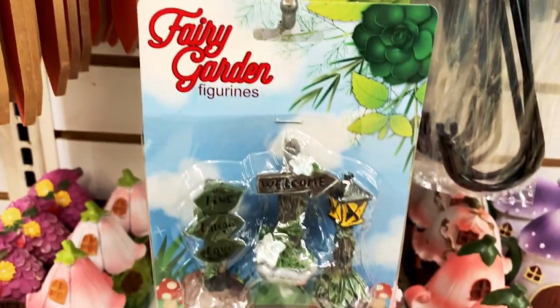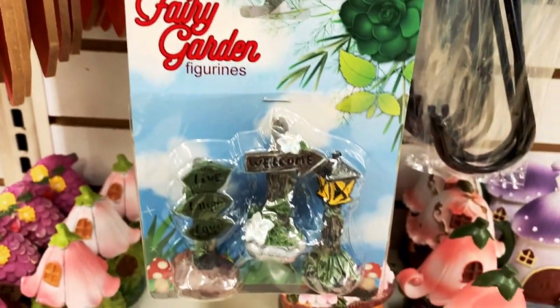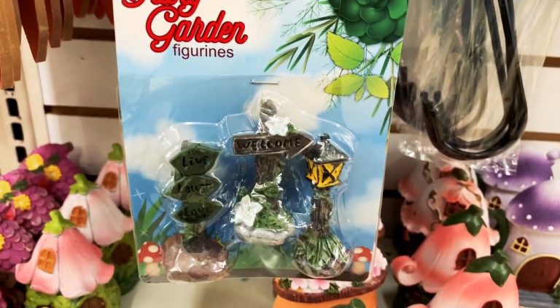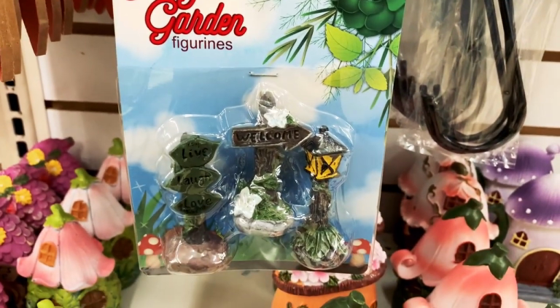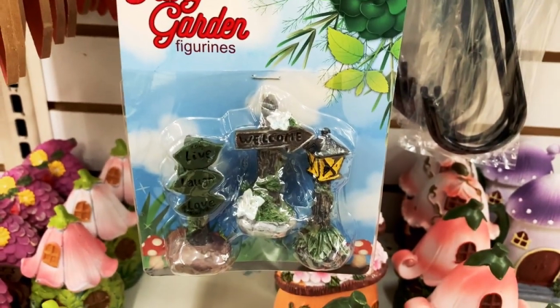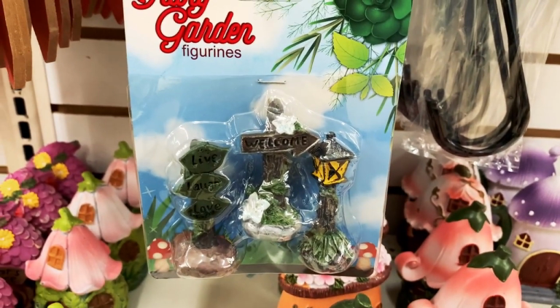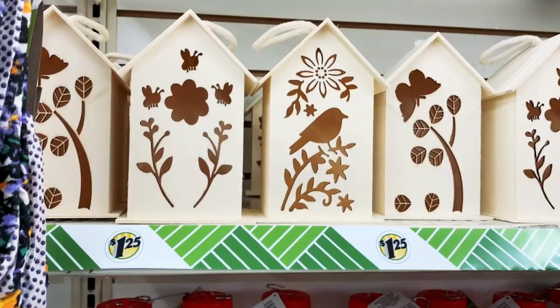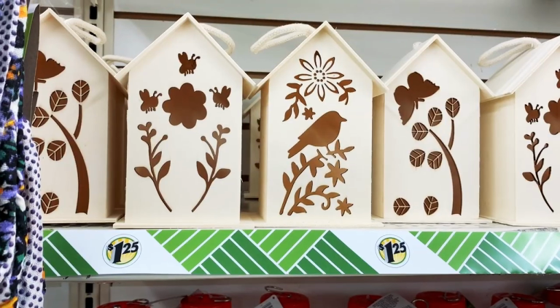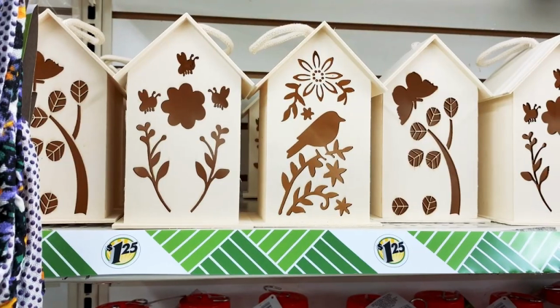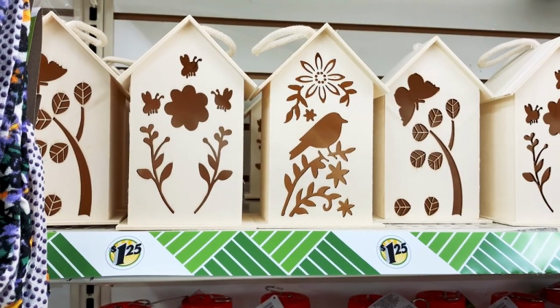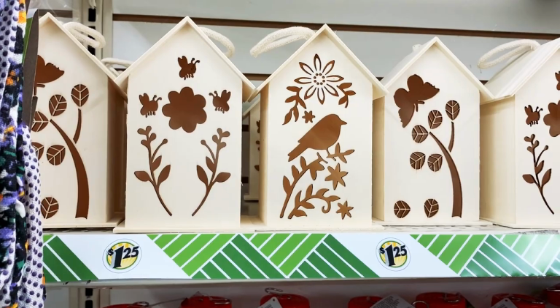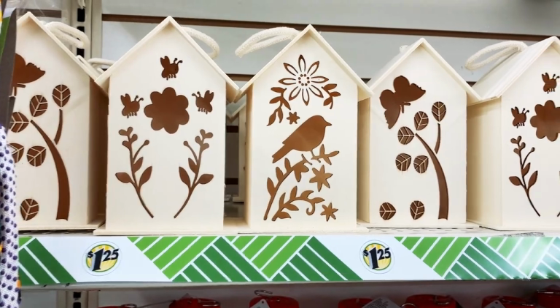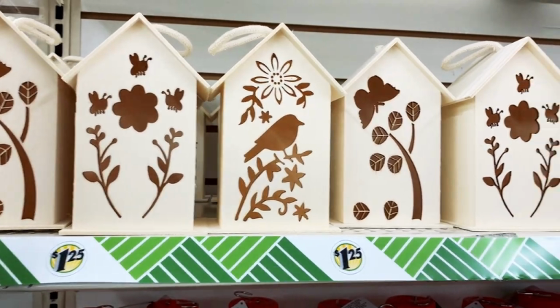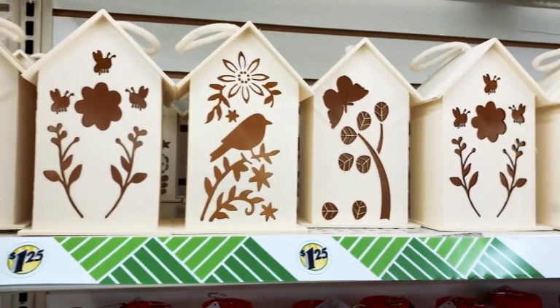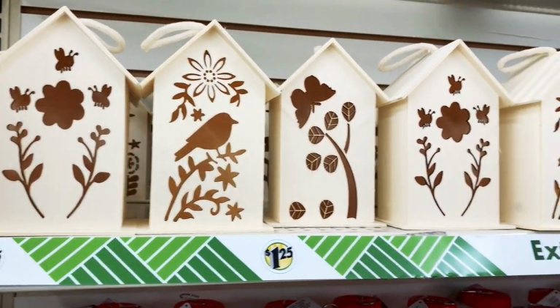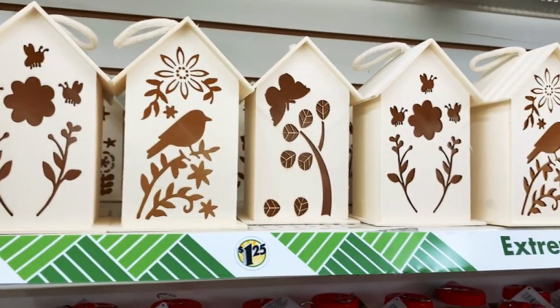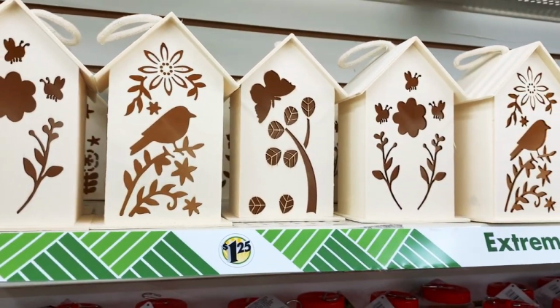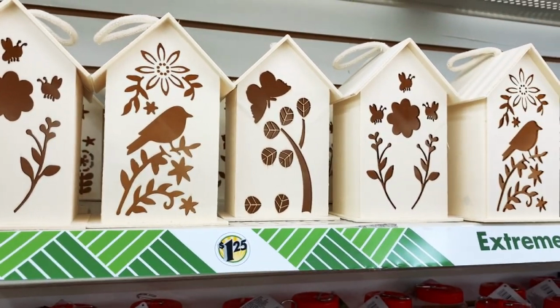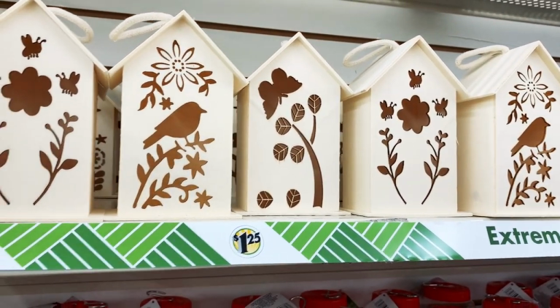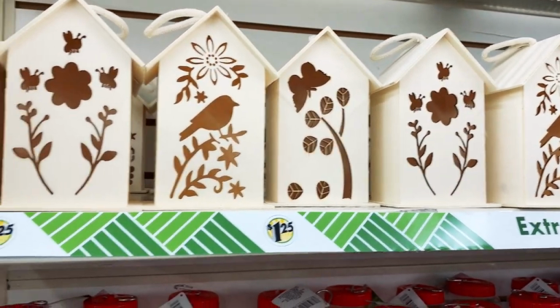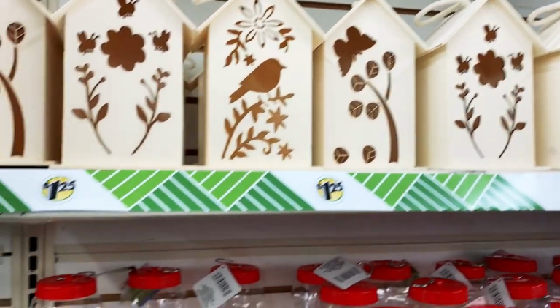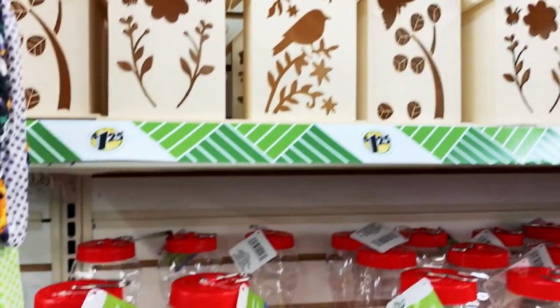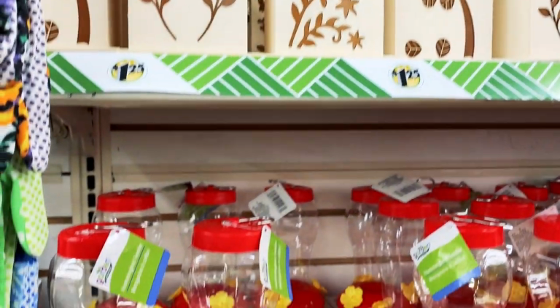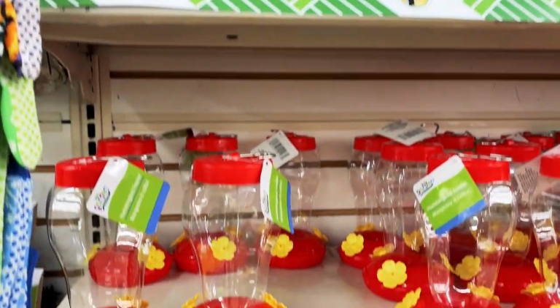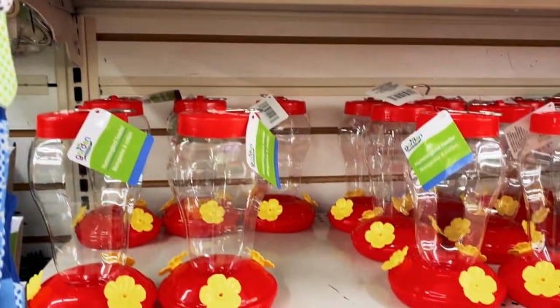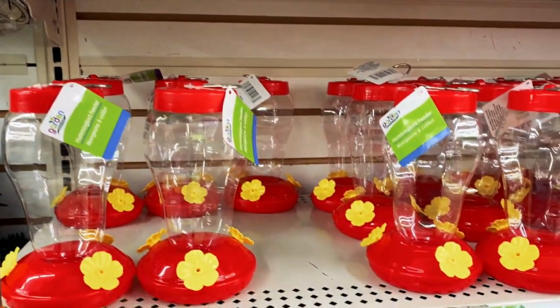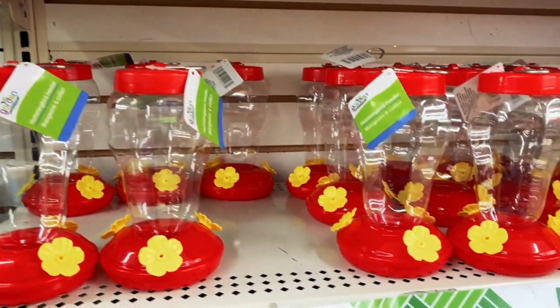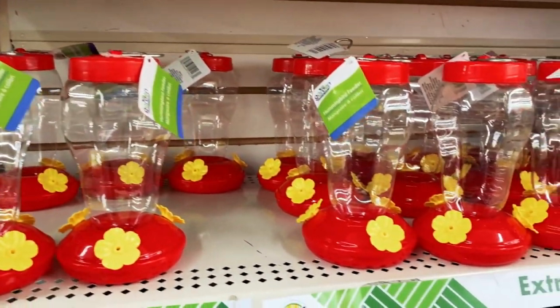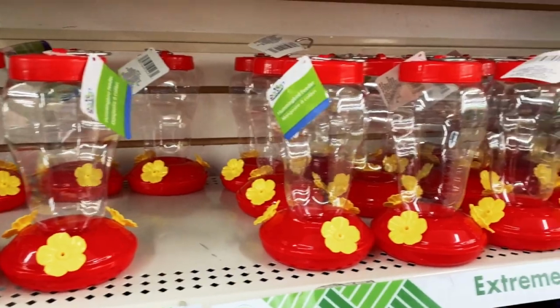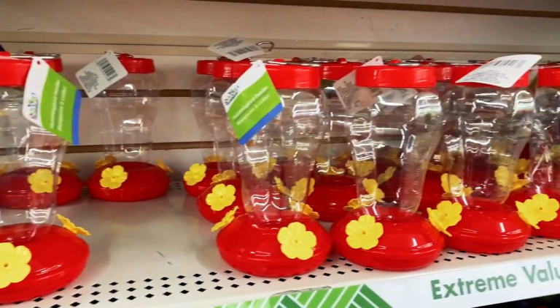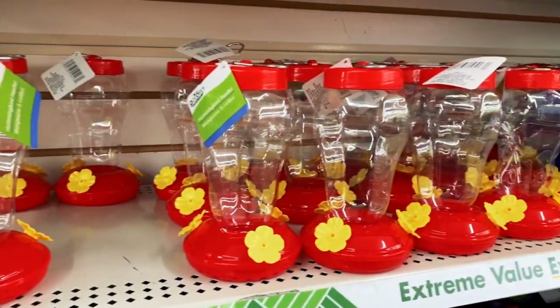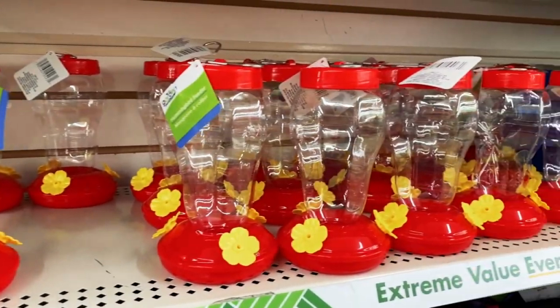What do you think, you guys? Are you gonna go and get this? Let me know. They also had these cute birdhouses at Dollar Tree along with other things for the garden.